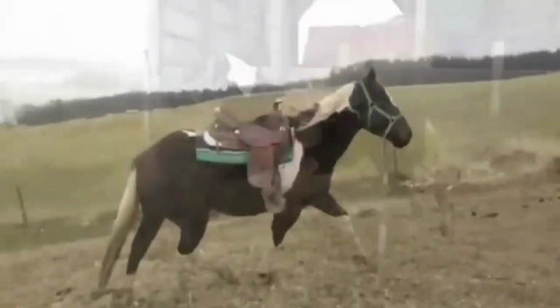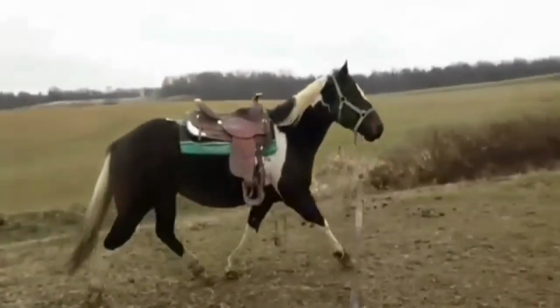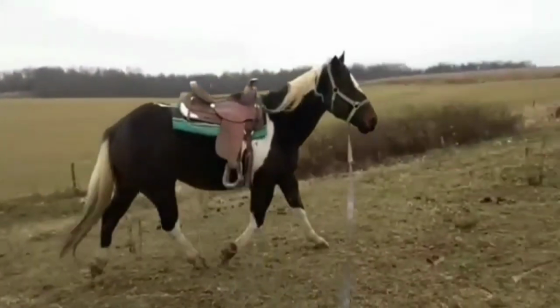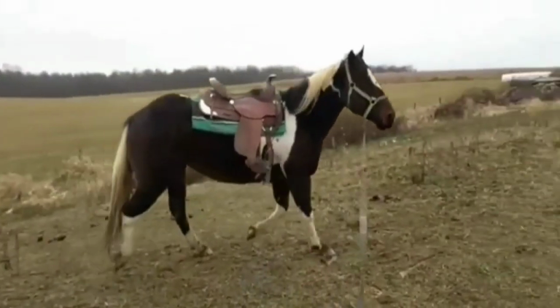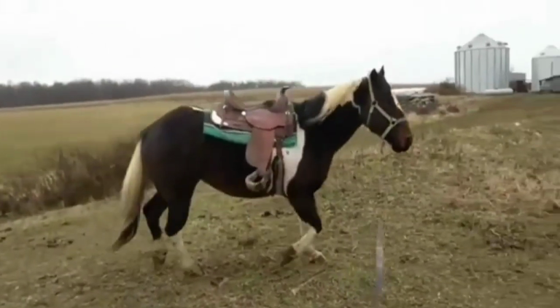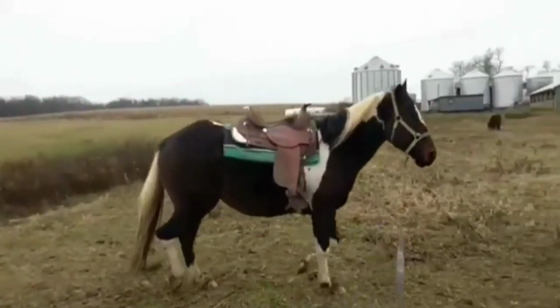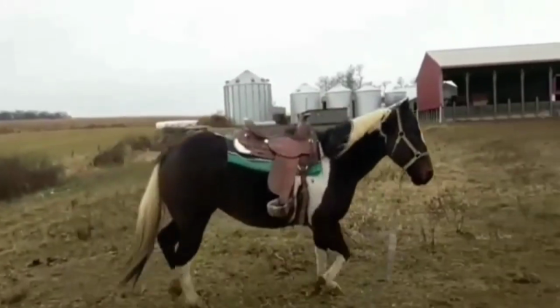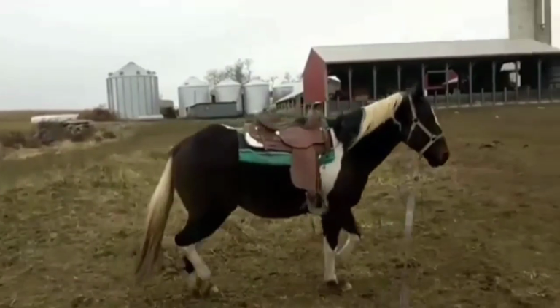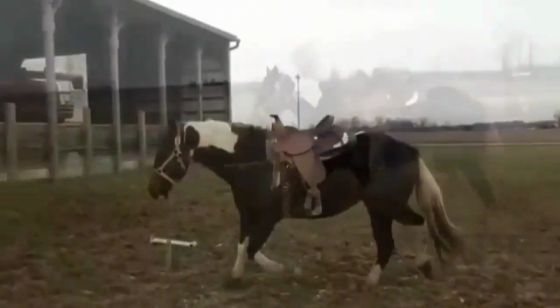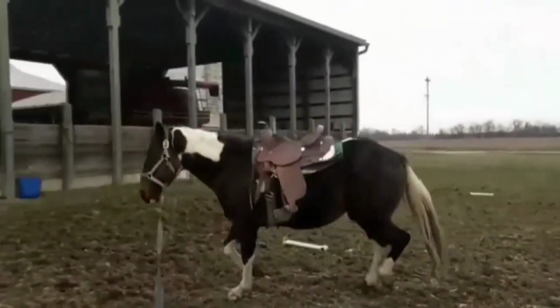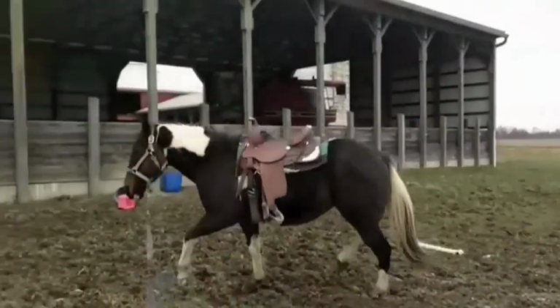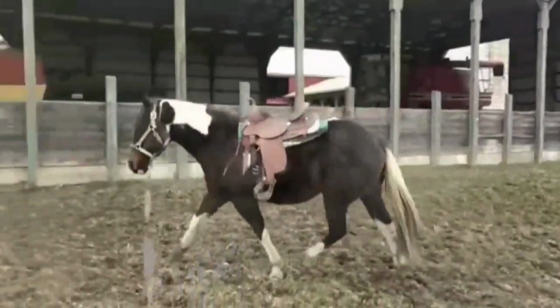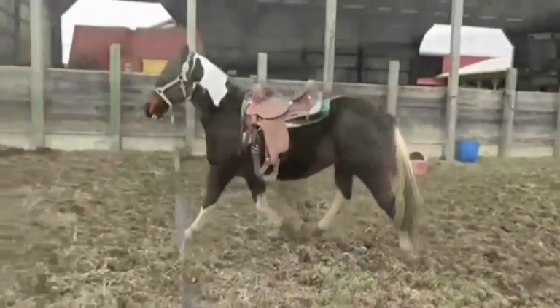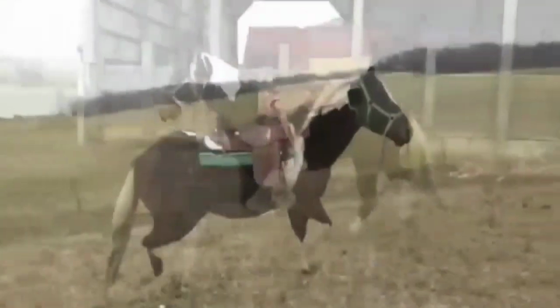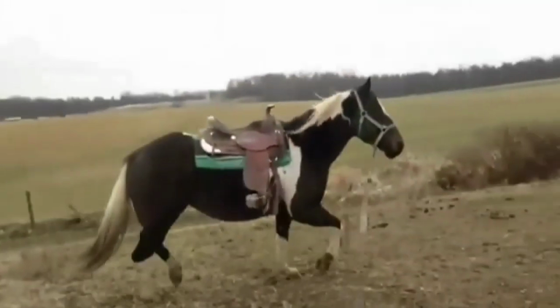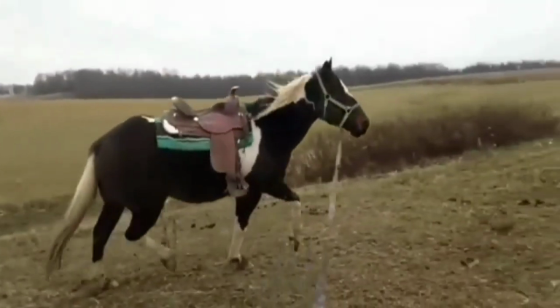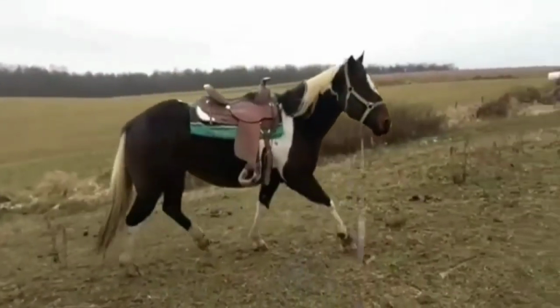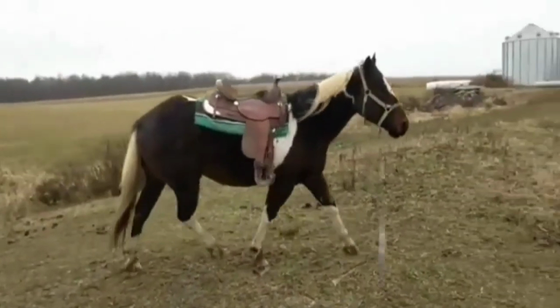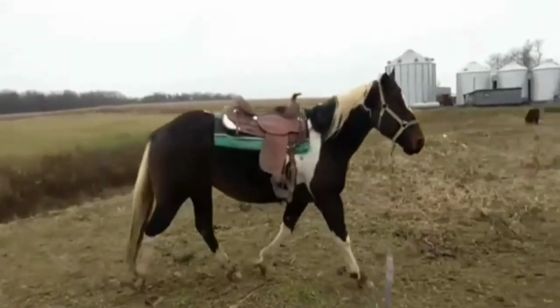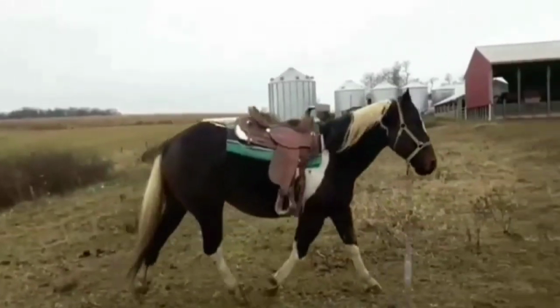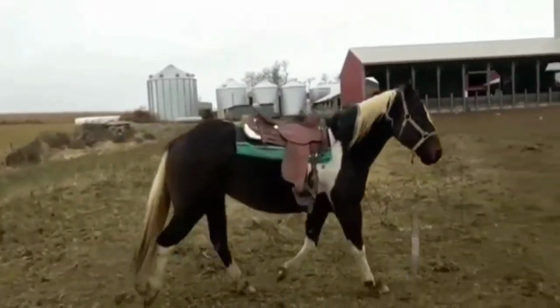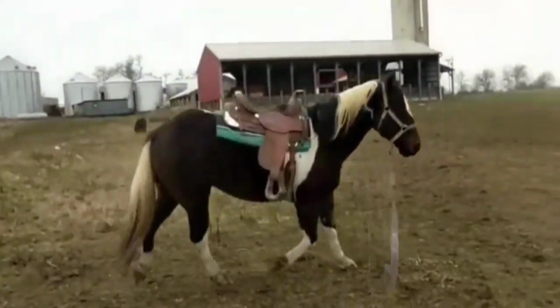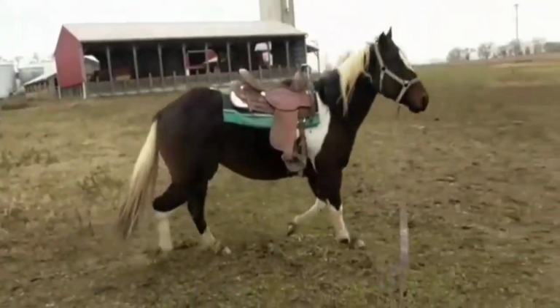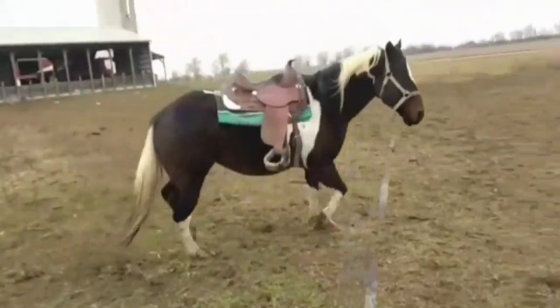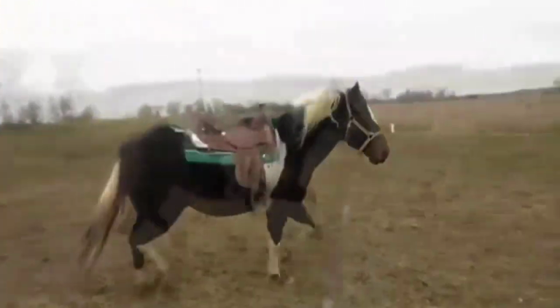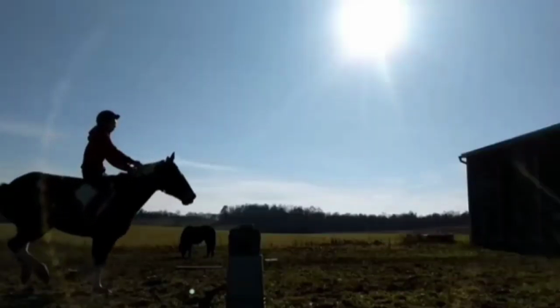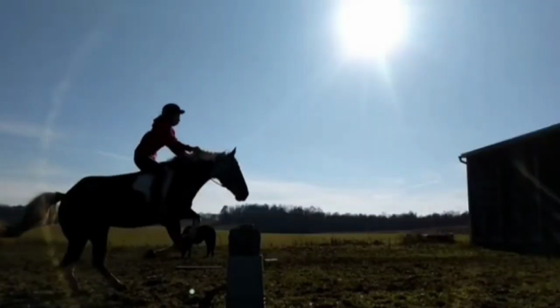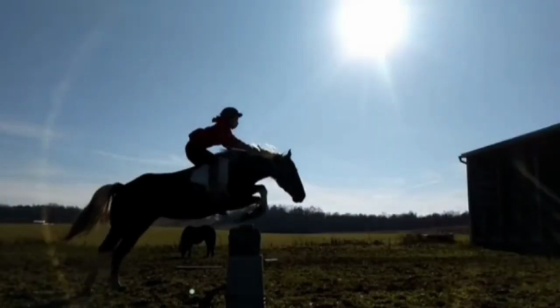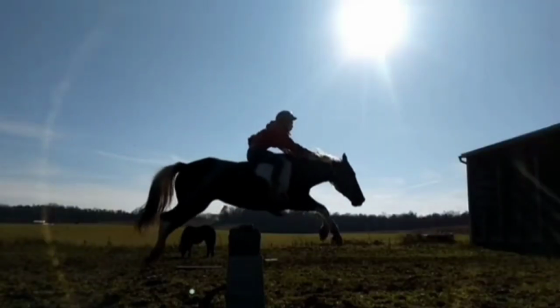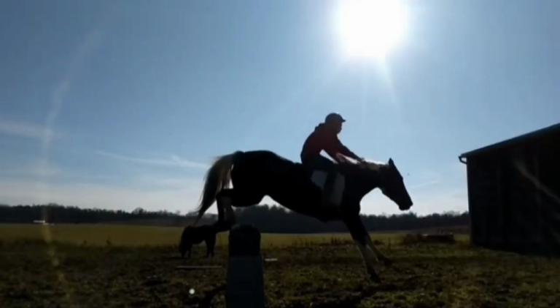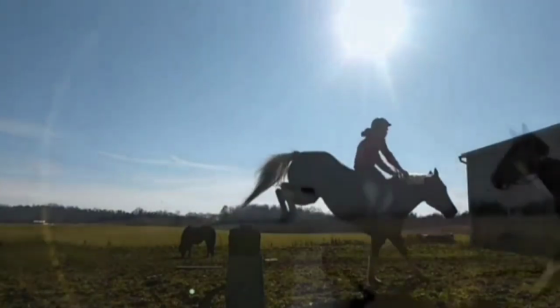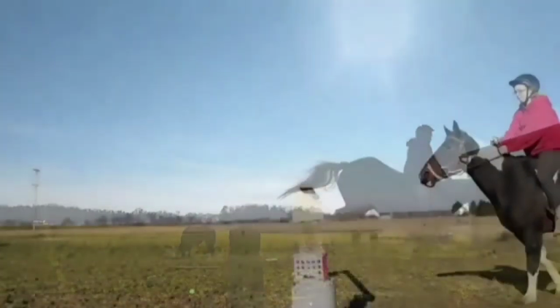In this video she's a lot more relaxed while lunging and I really have nothing bad to say about it — I'm actually pretty proud of the progress we've made on the lunge line. This is when we actually started really getting serious about jumping.